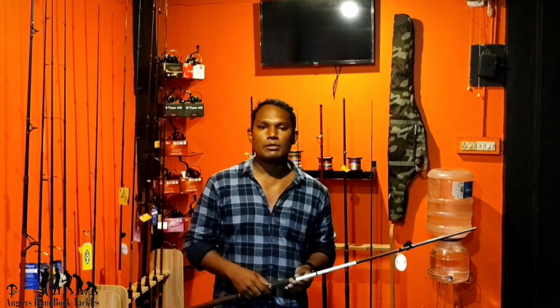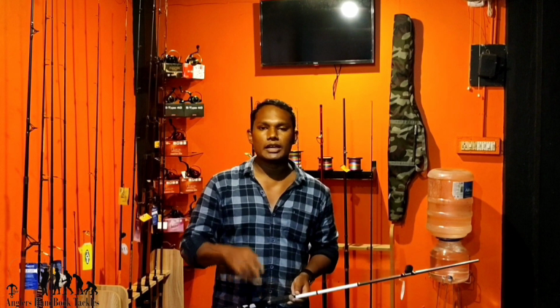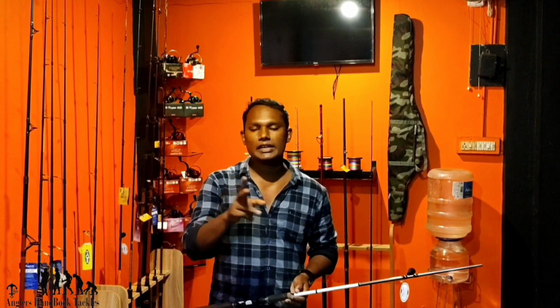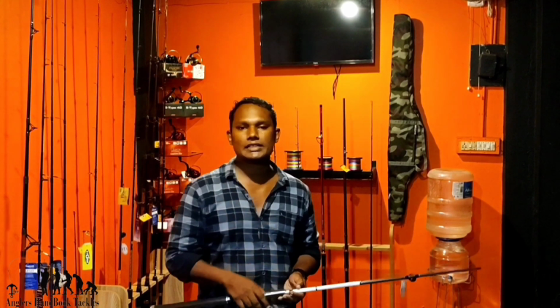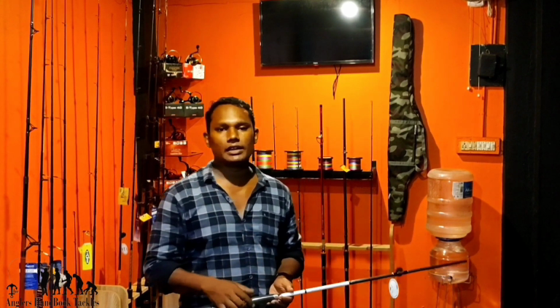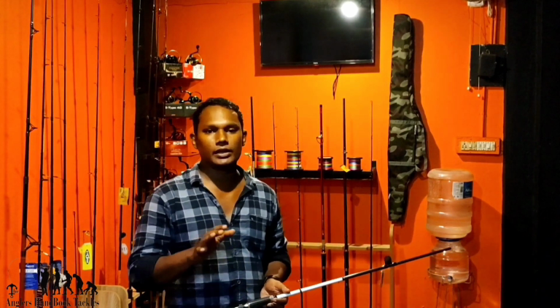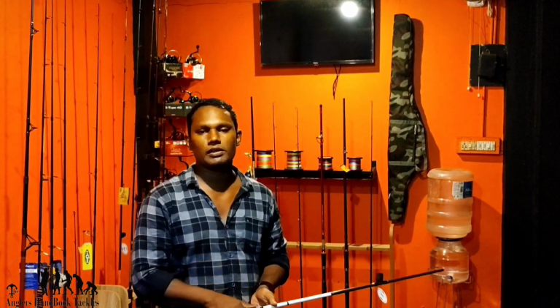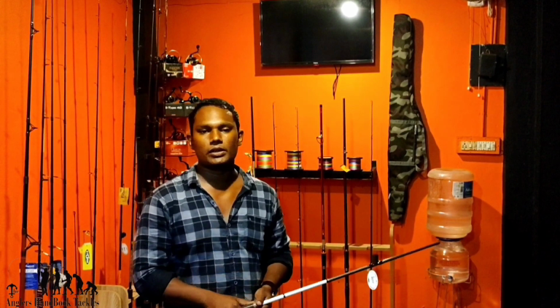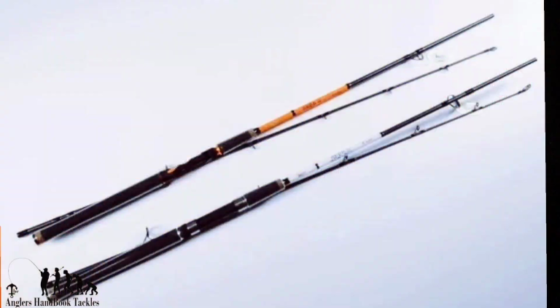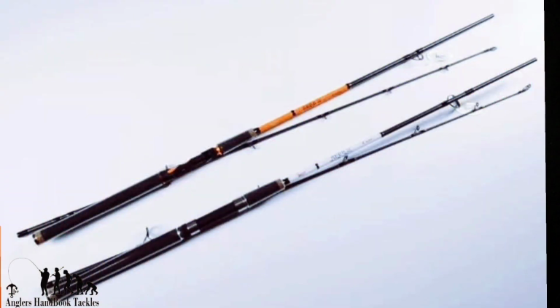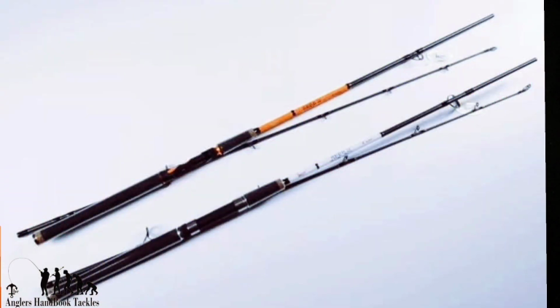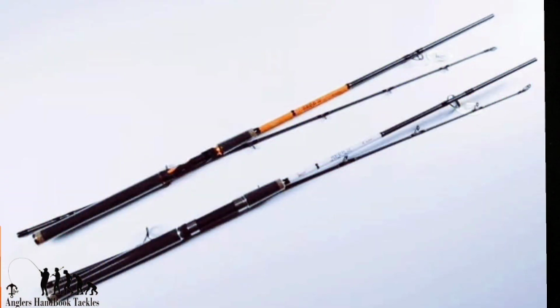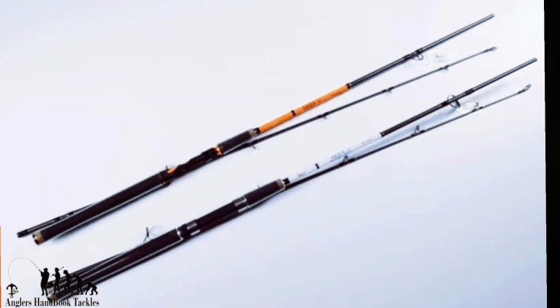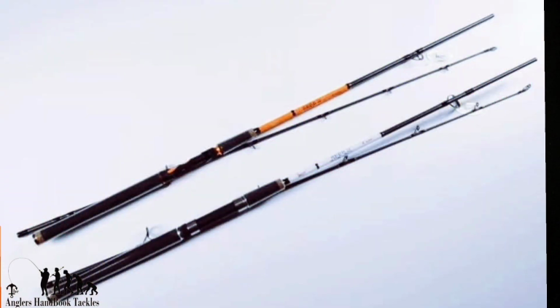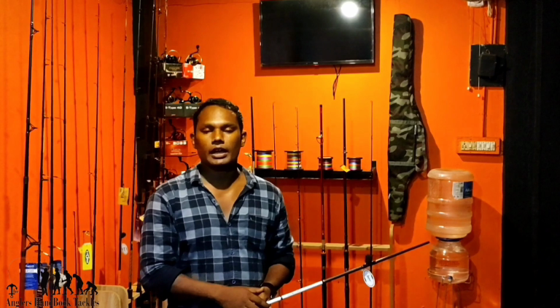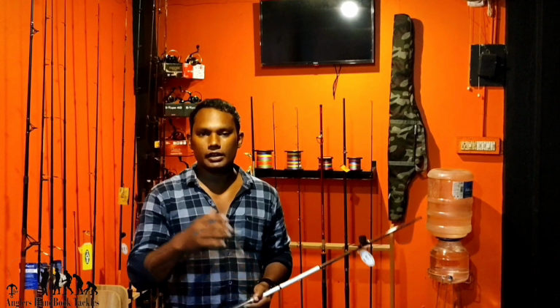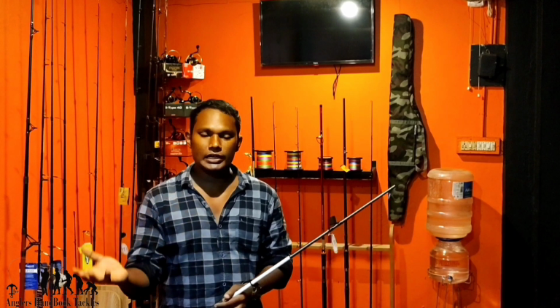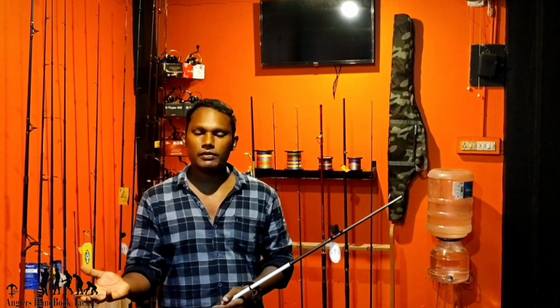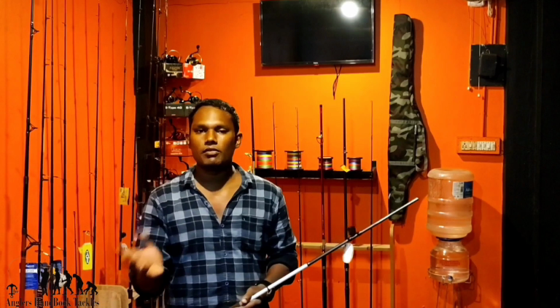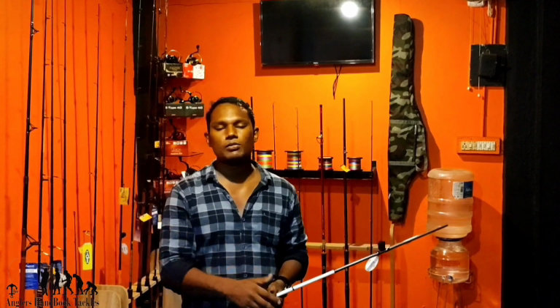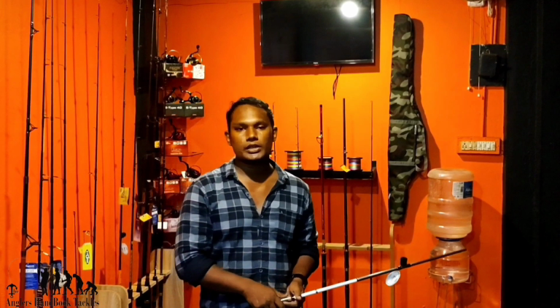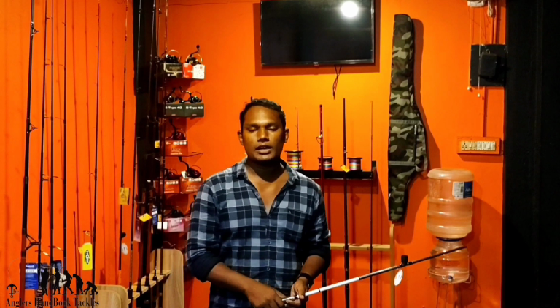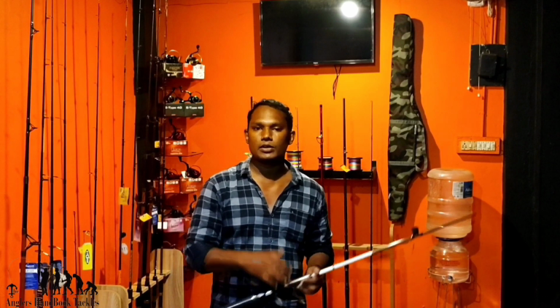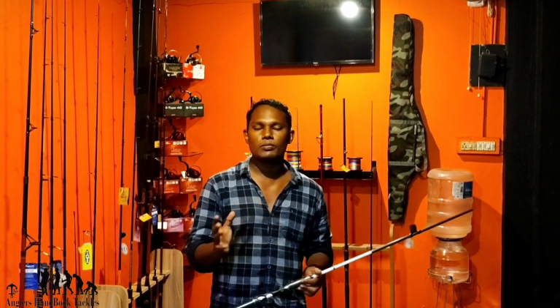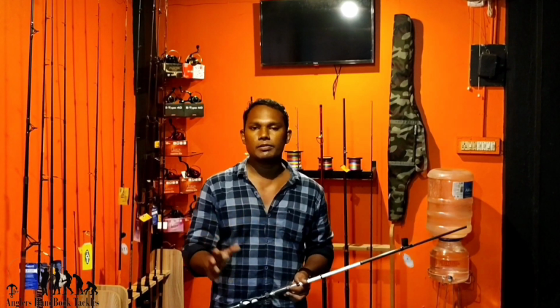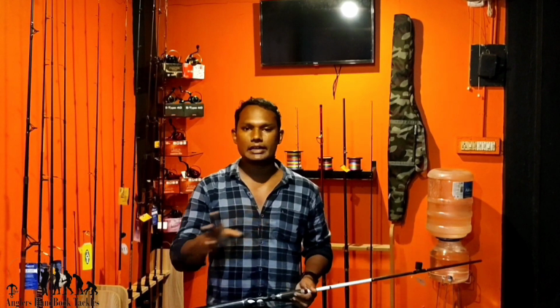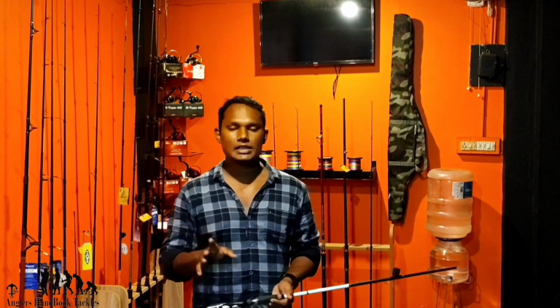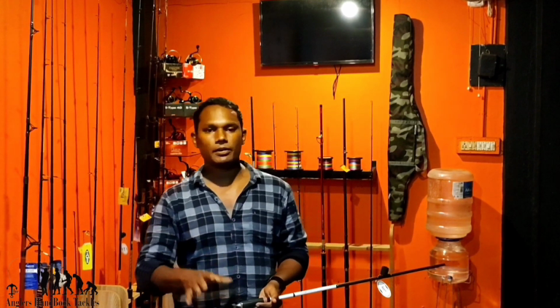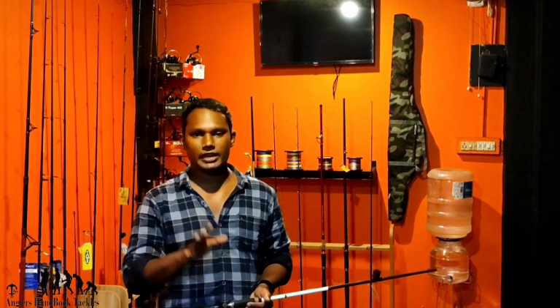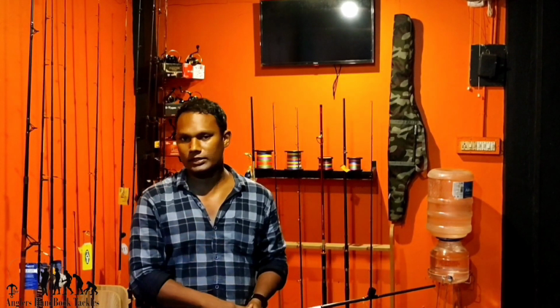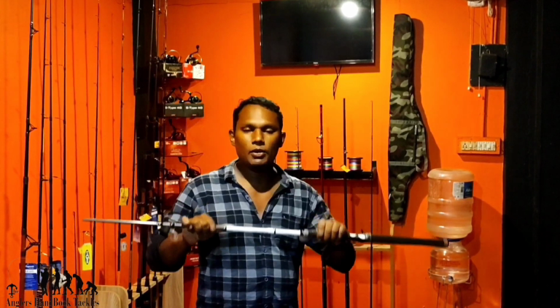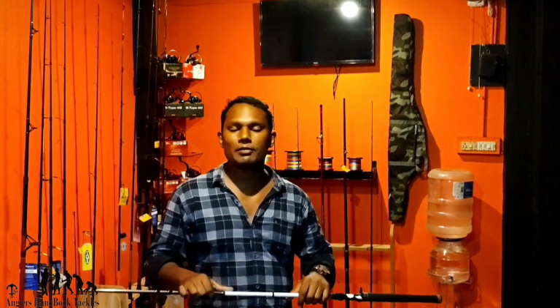There are two colors. One is Ytune and one is the same. The rail is the same as Ytune. The road and rail are the same.